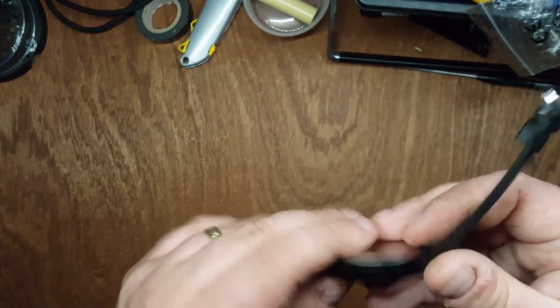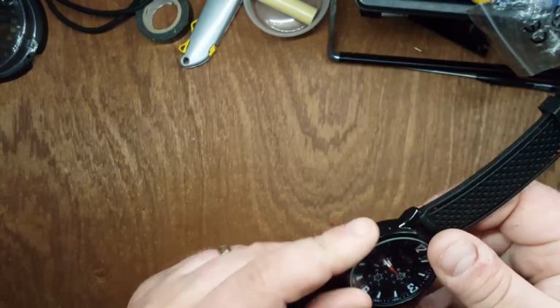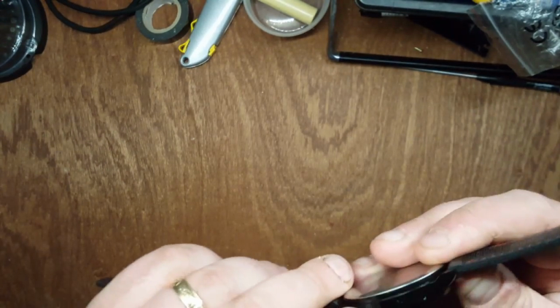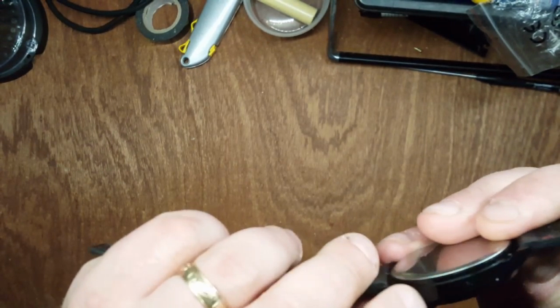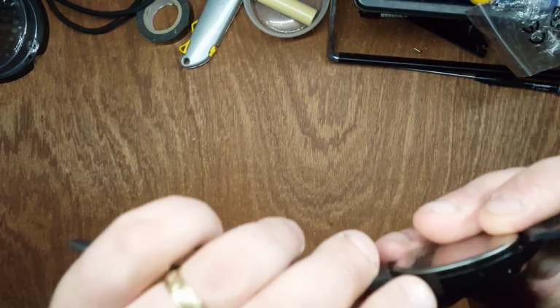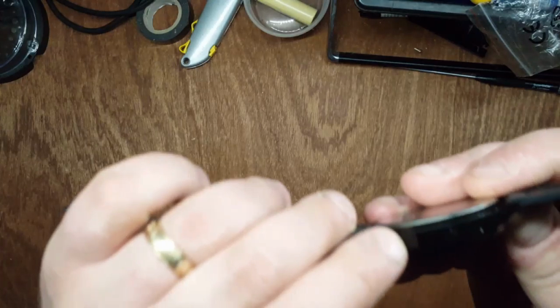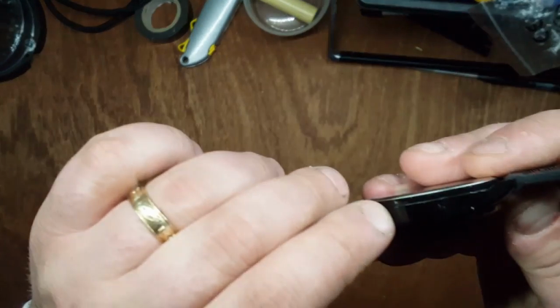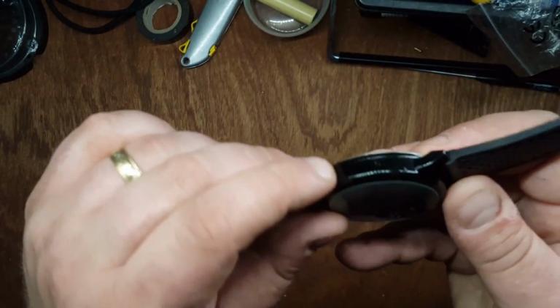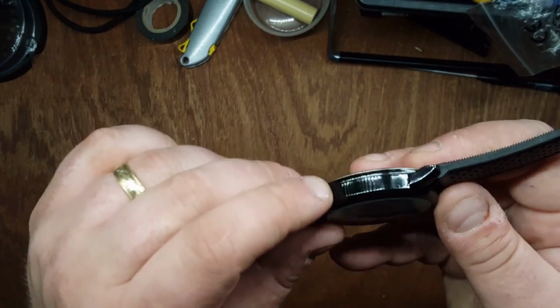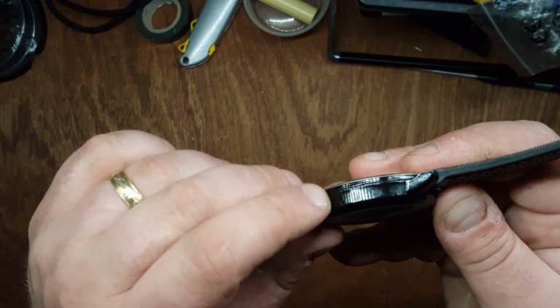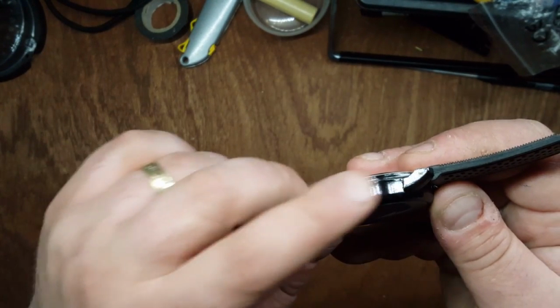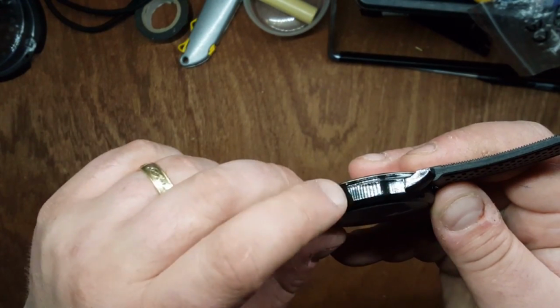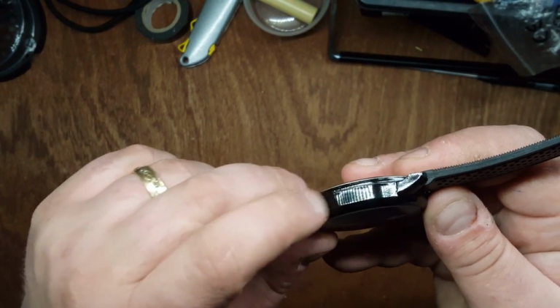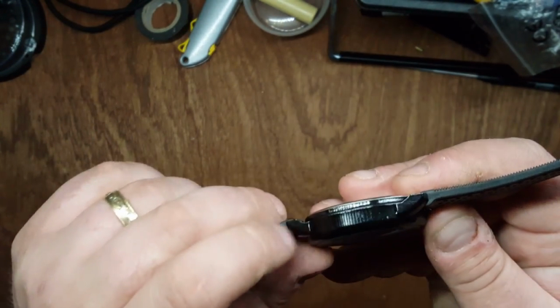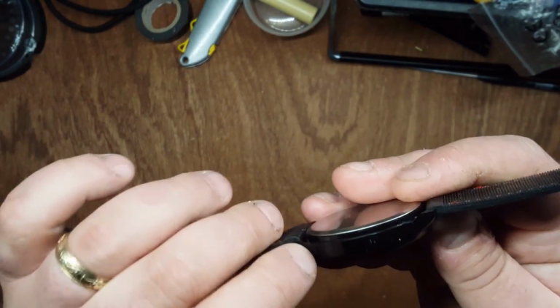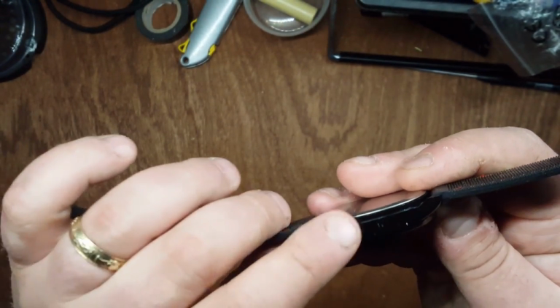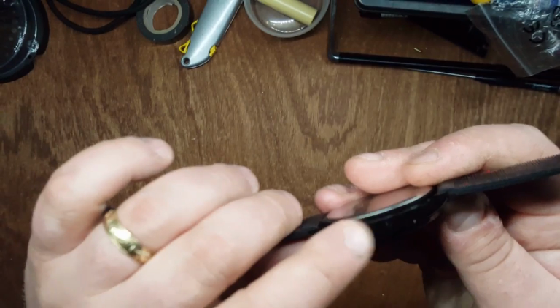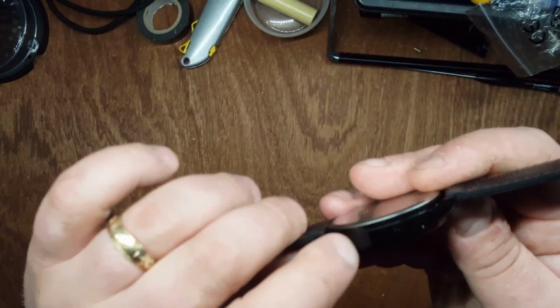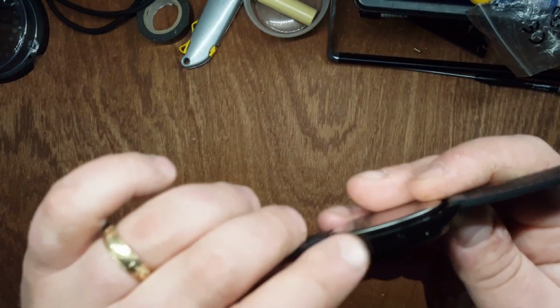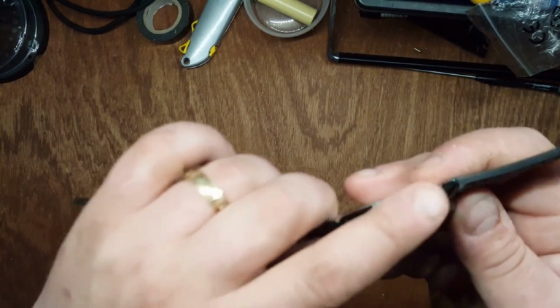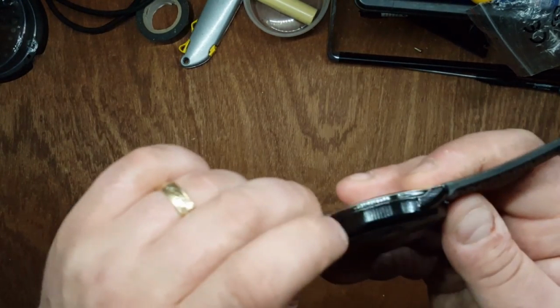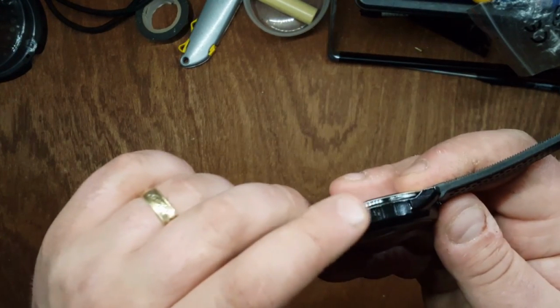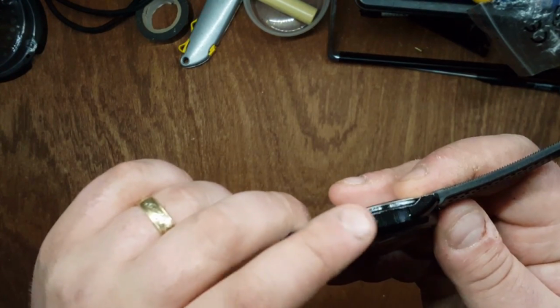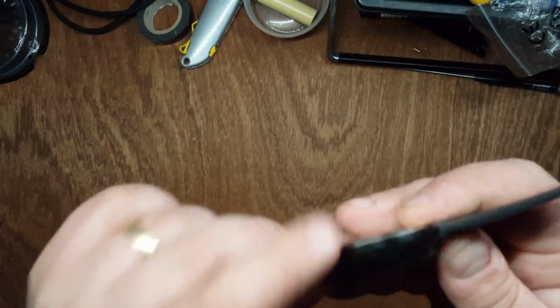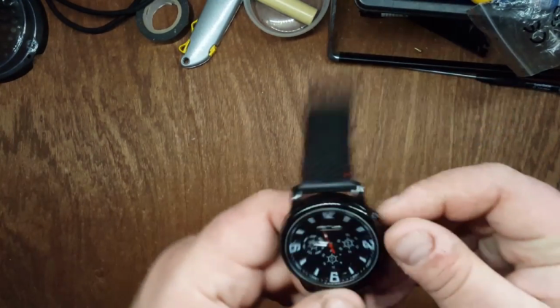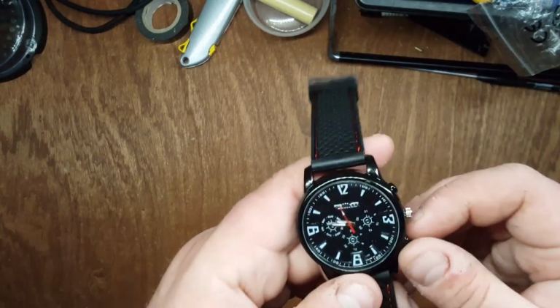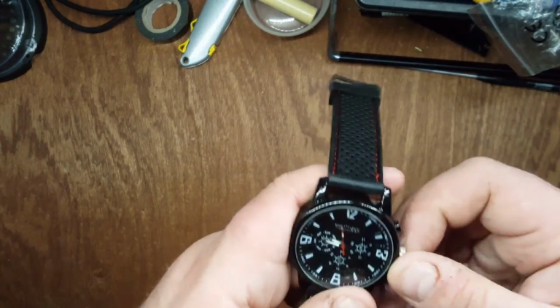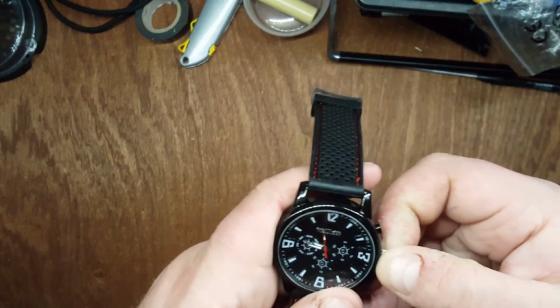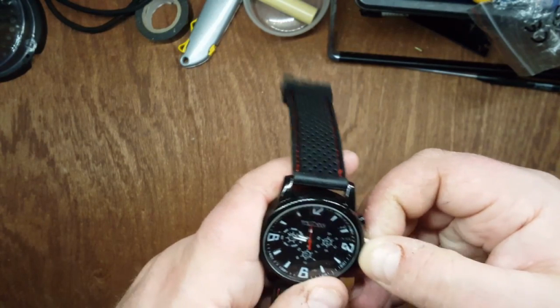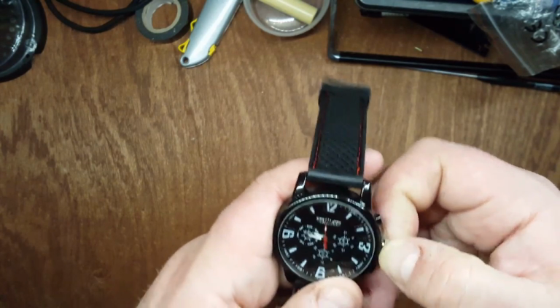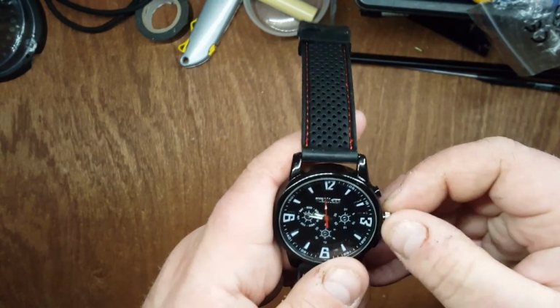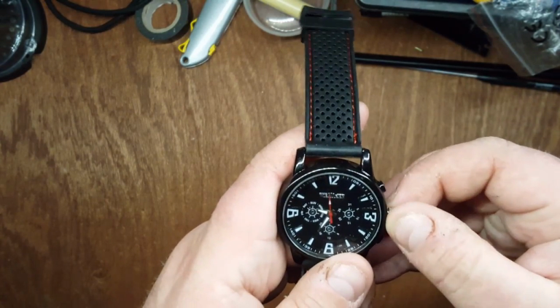The watch itself does feel a bit cheap. You can see this side here isn't great quality — it almost looks like it's been finished with a very rough angle grinder.